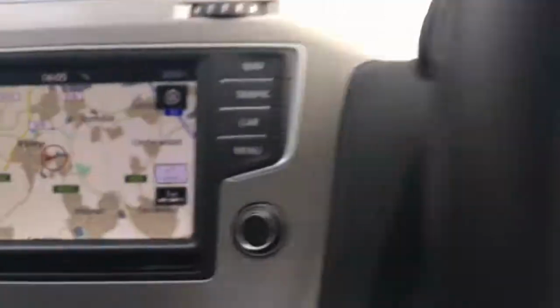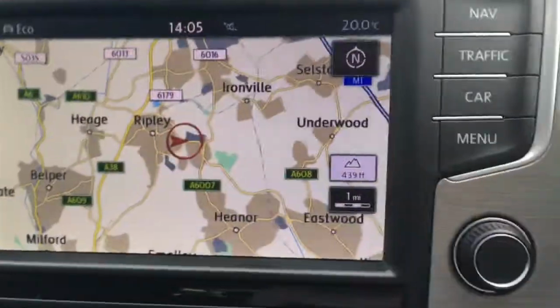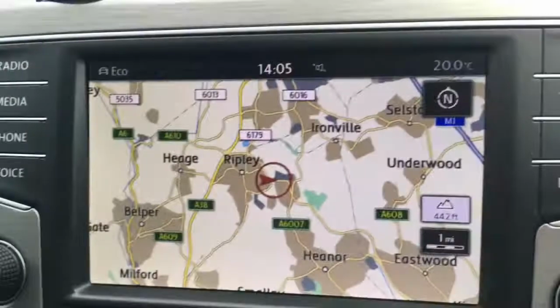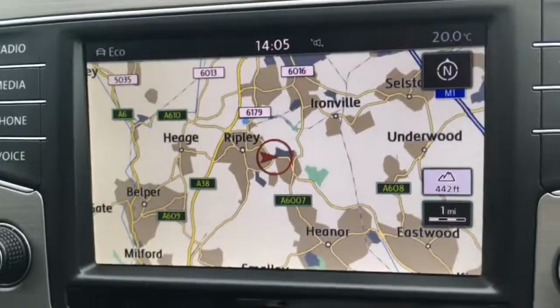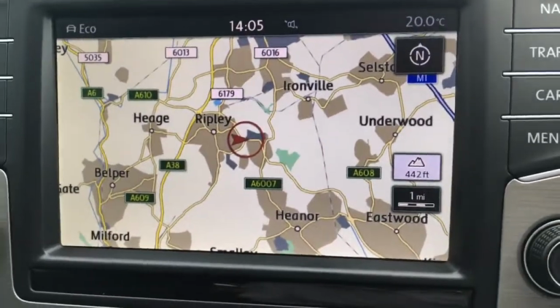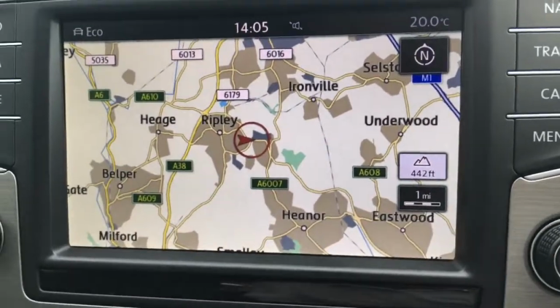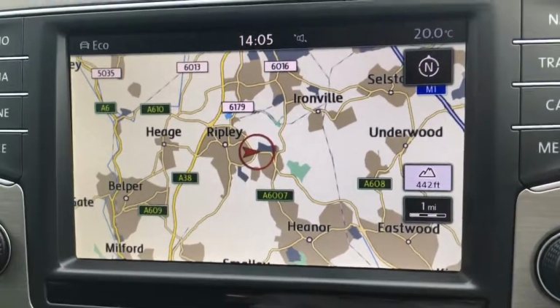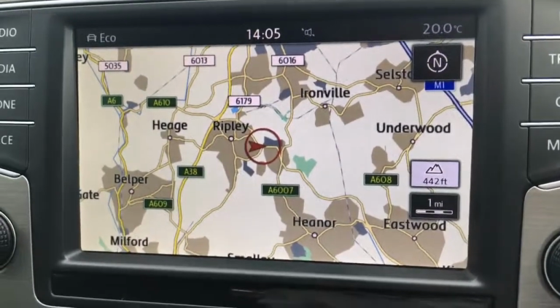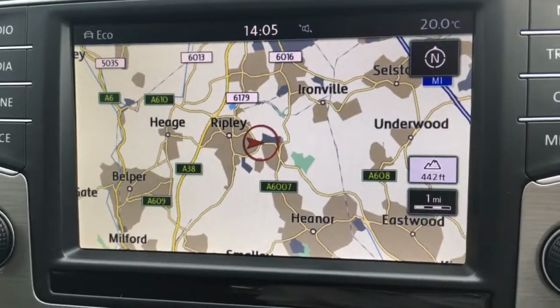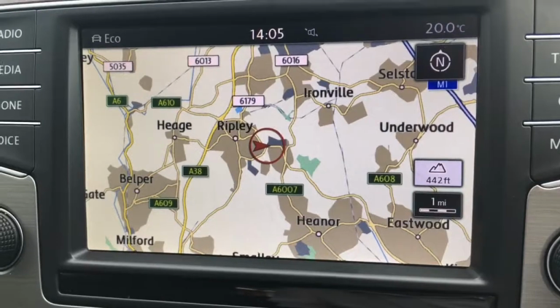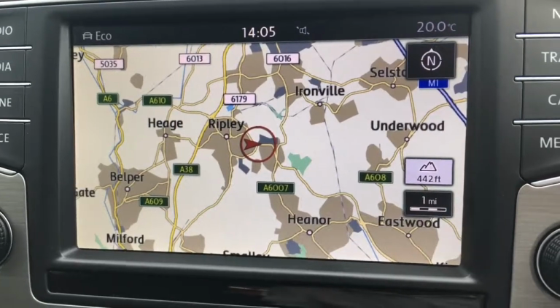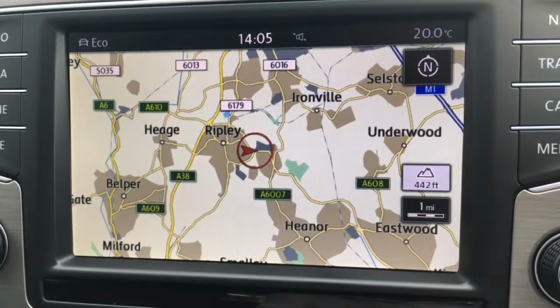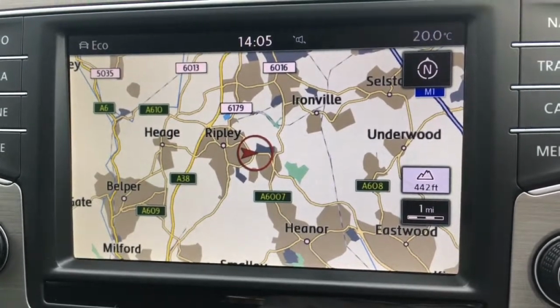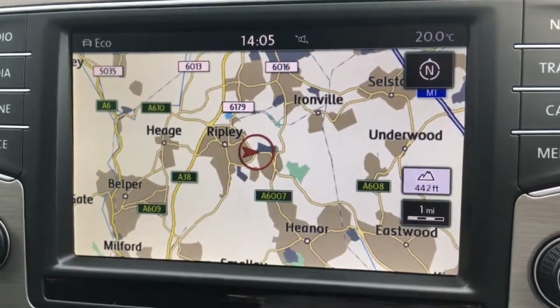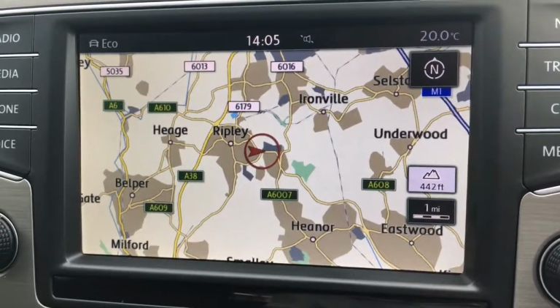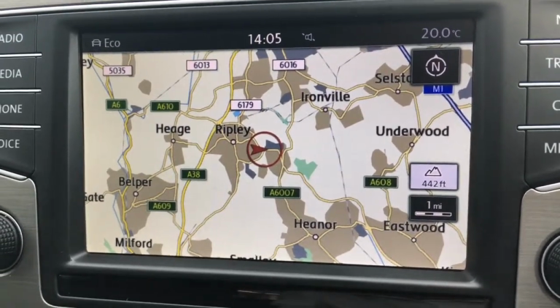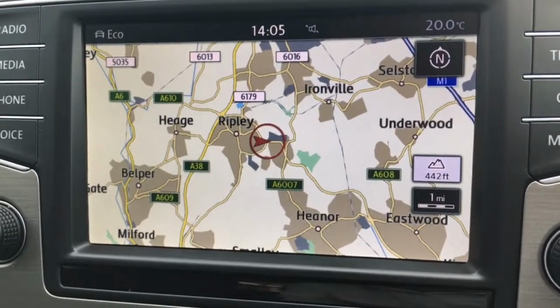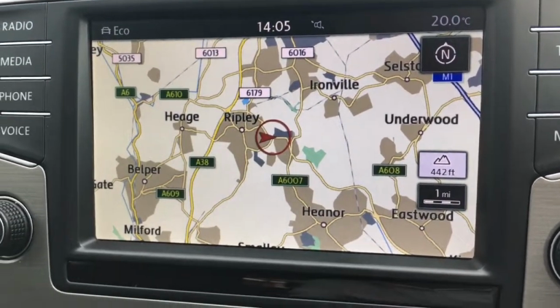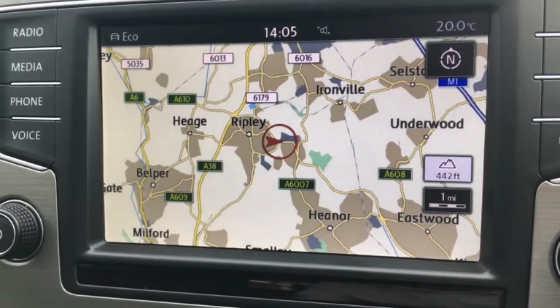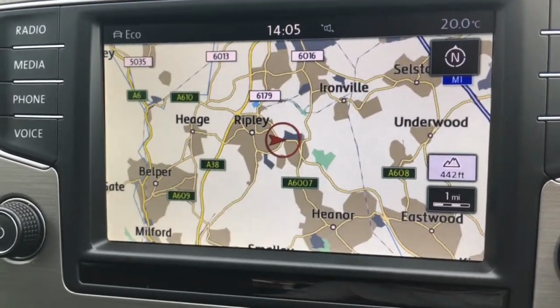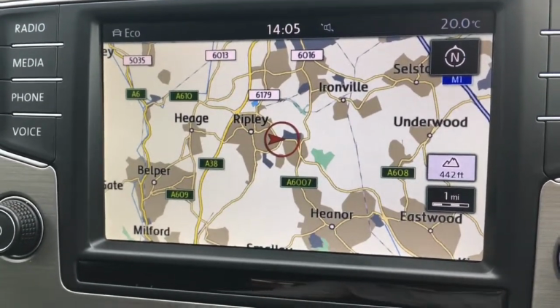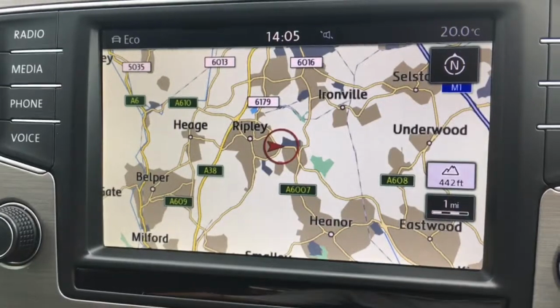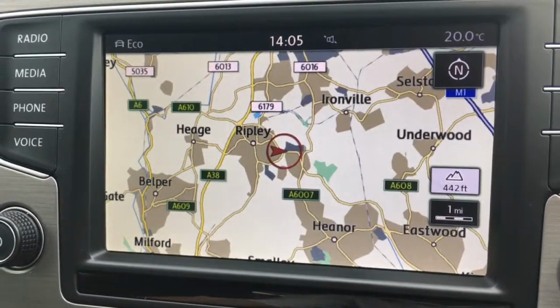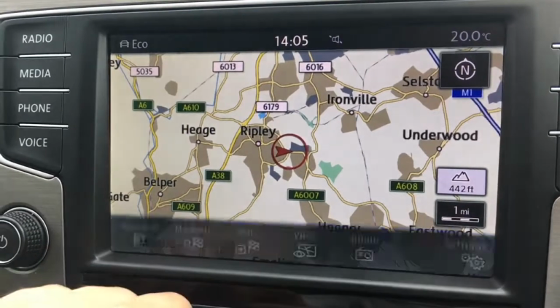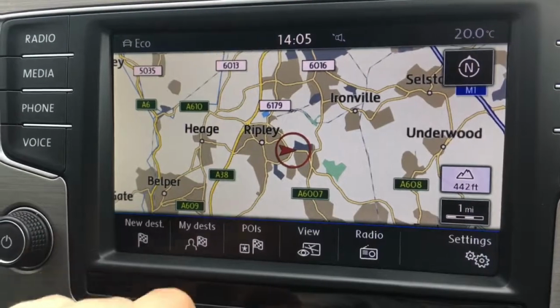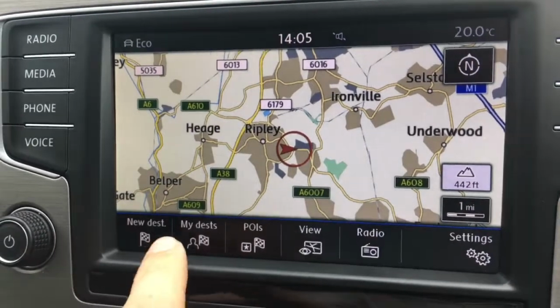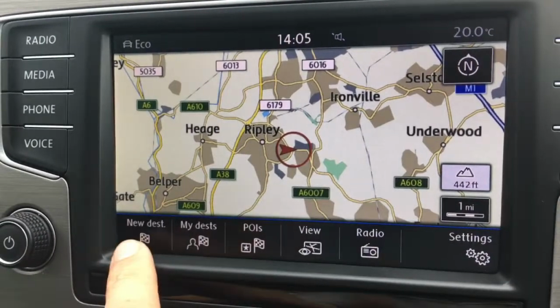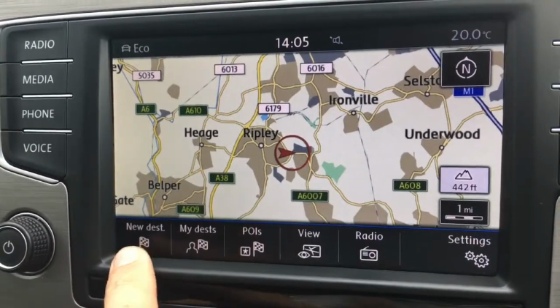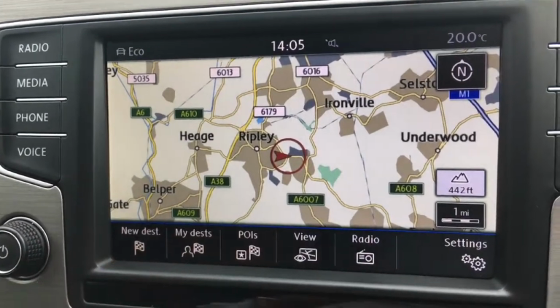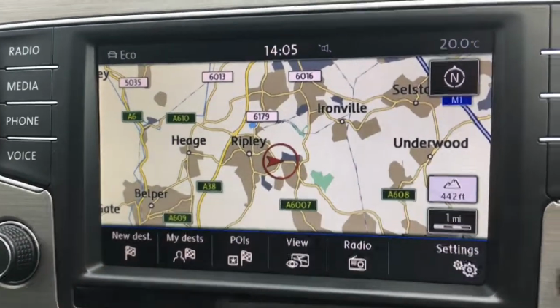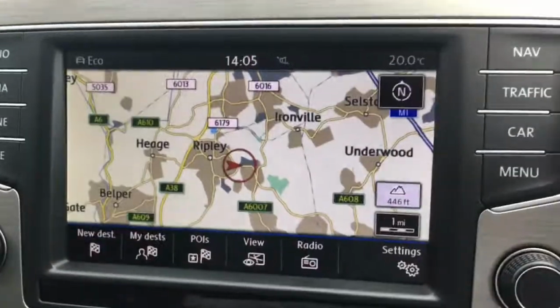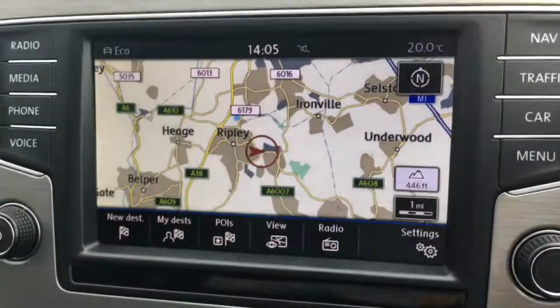I've just moved over to the screen — you'll see I've currently got the map up for the sat-nav. As you can see it's a great size, it's in colour, it's nice and clear. If I just wave my hand near this black bar at the bottom I can input the destination just there, which is pretty cool.